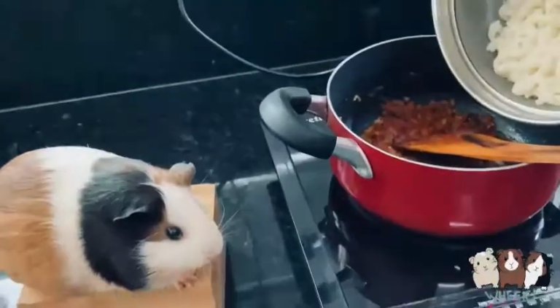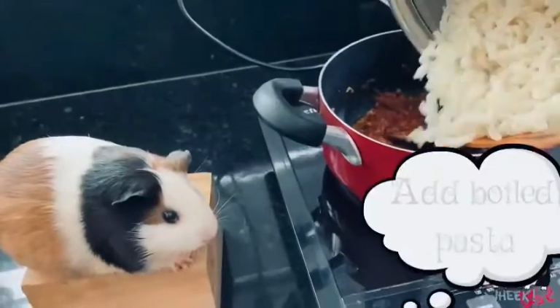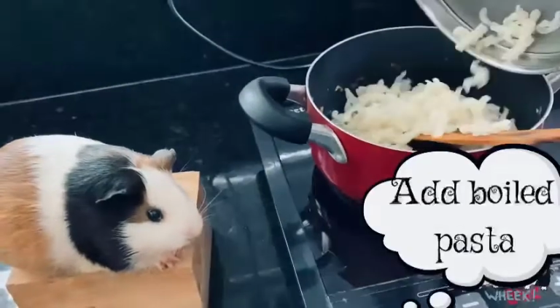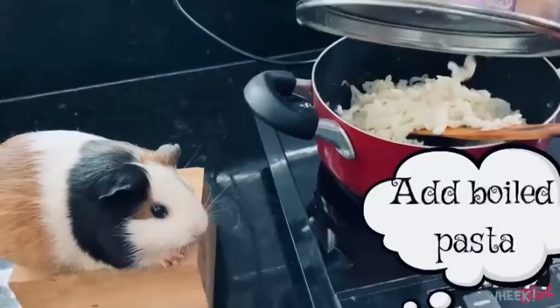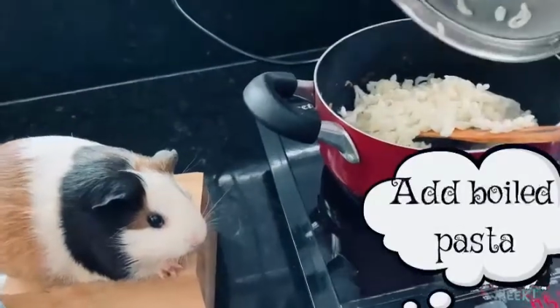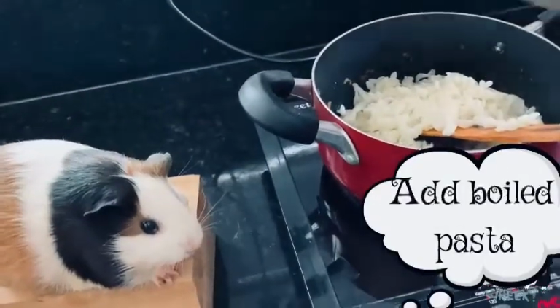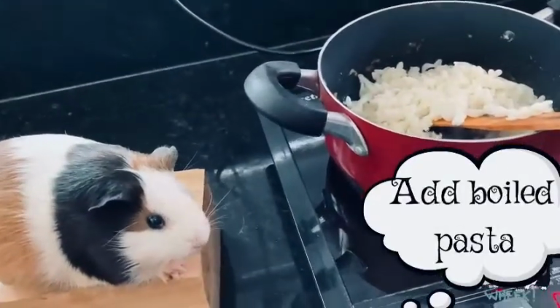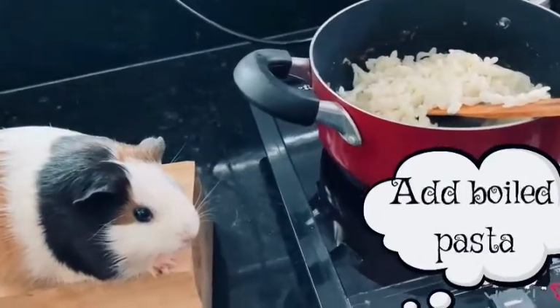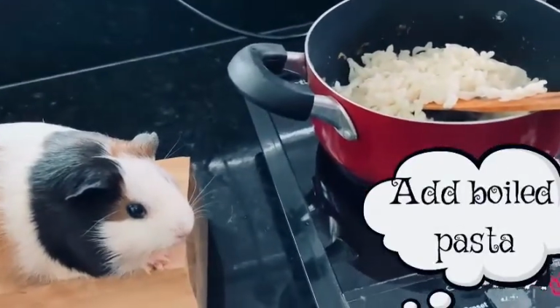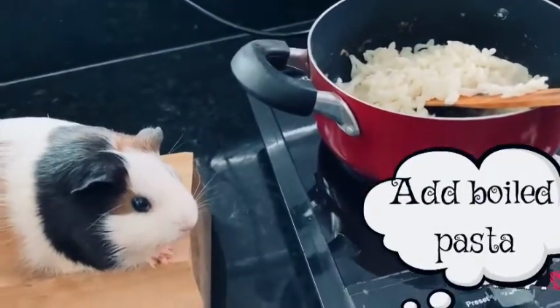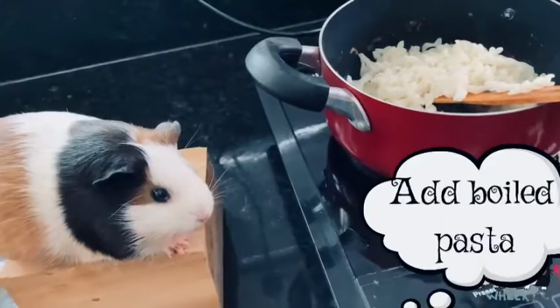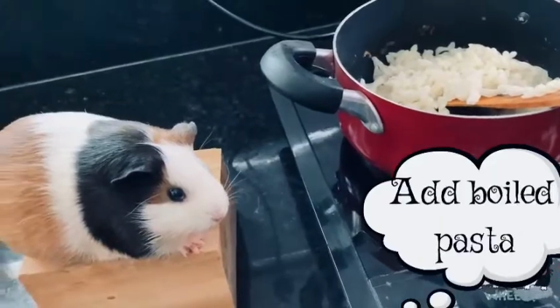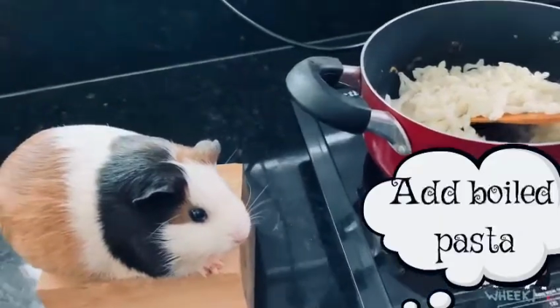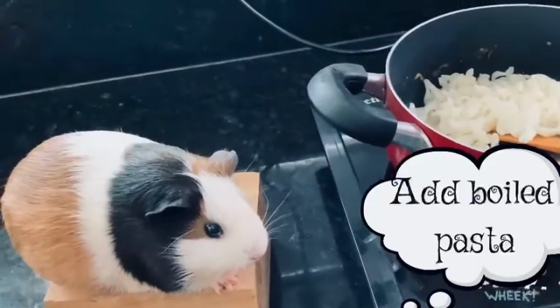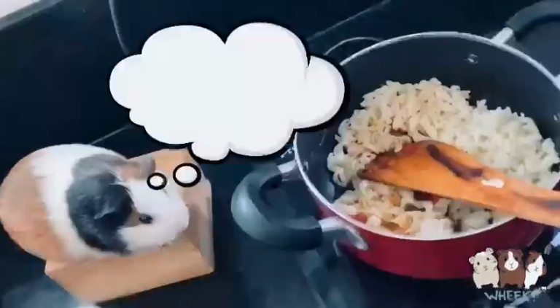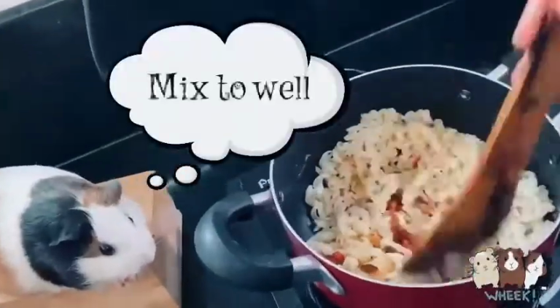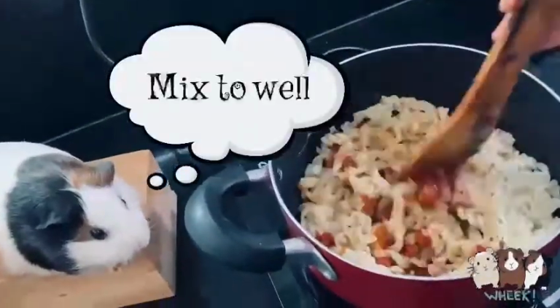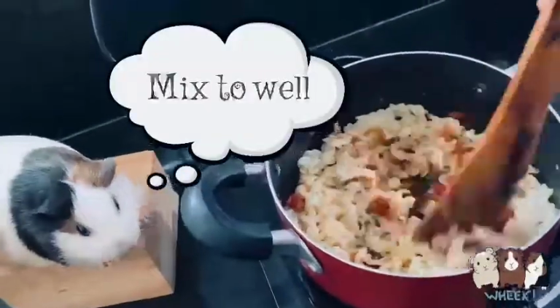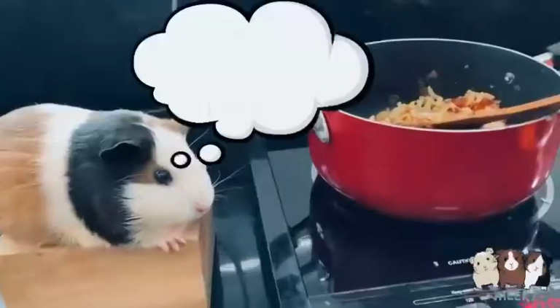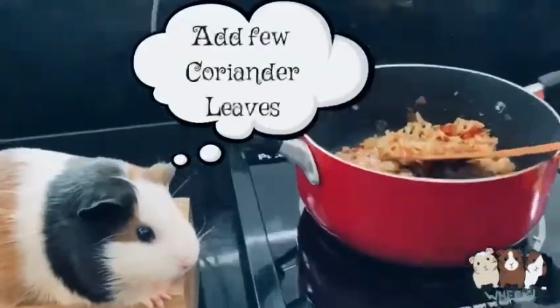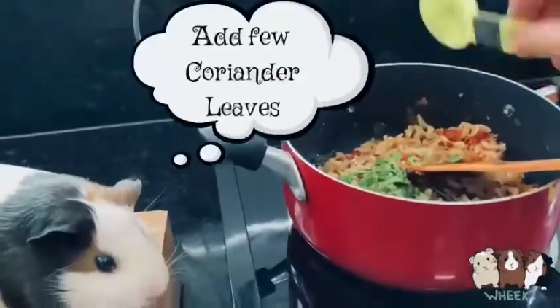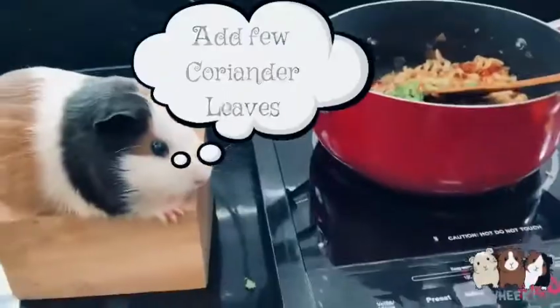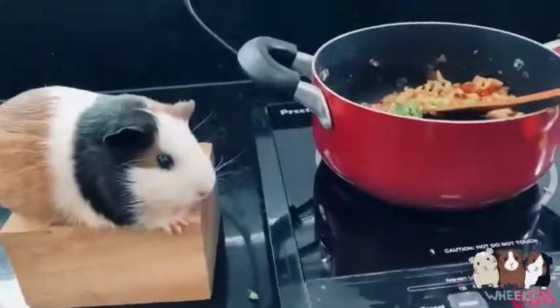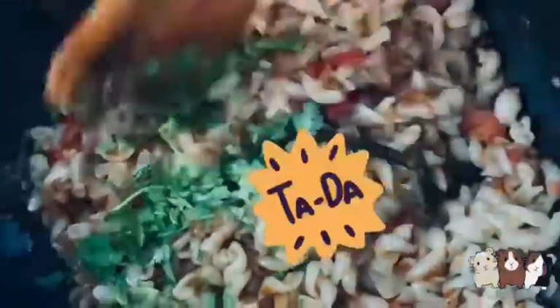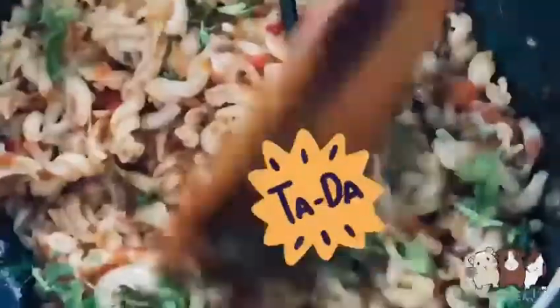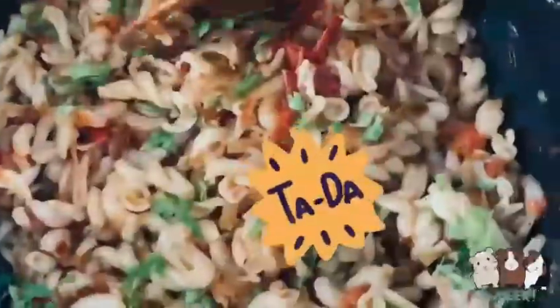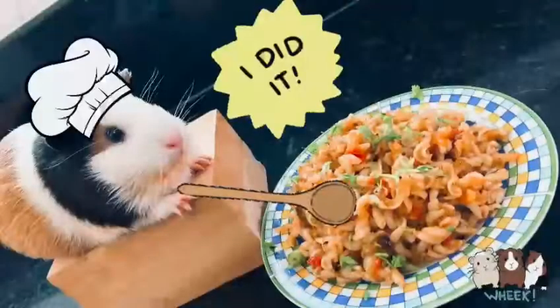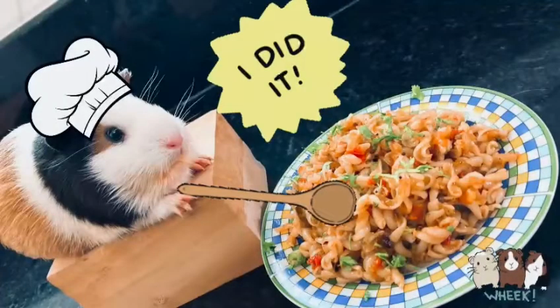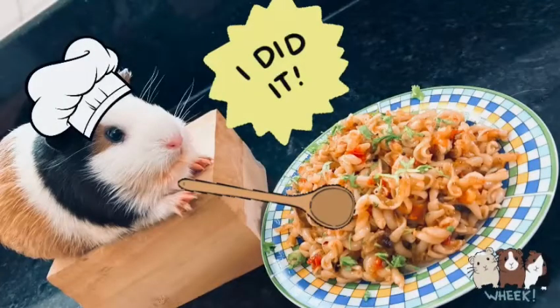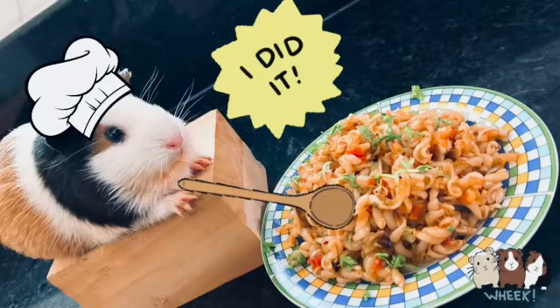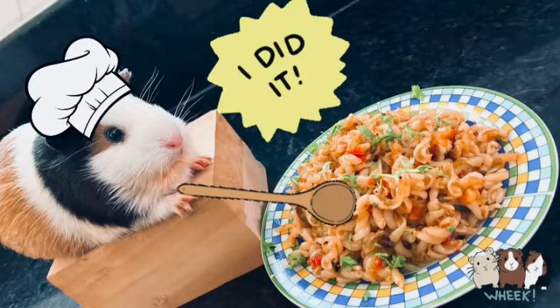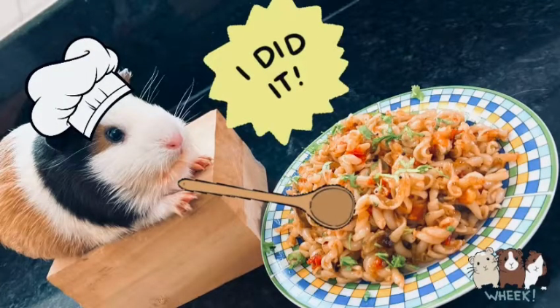Add the cooked pasta, mix it well, then add 2 coriander leaves. I did it!